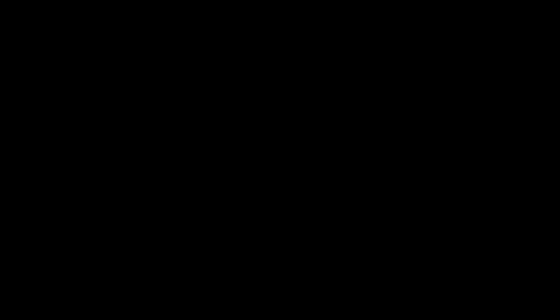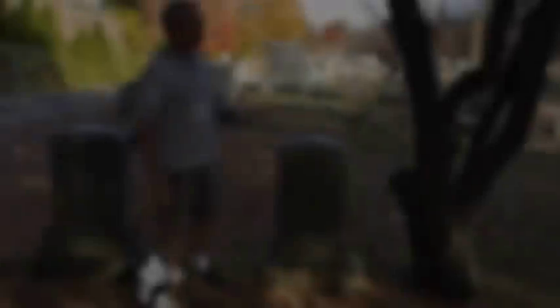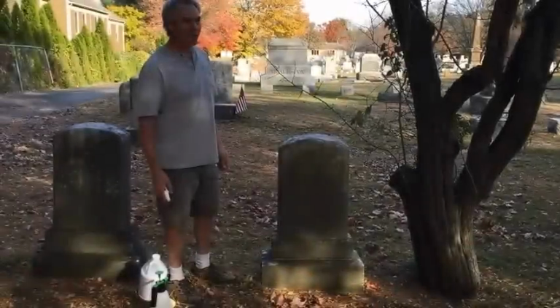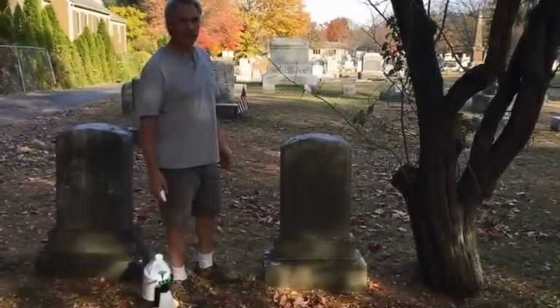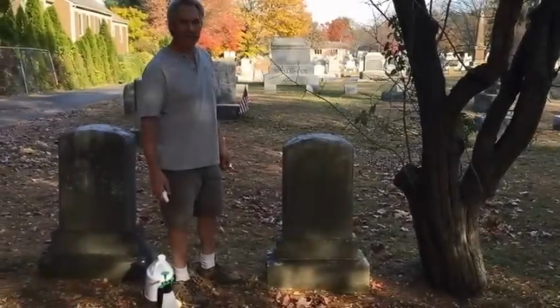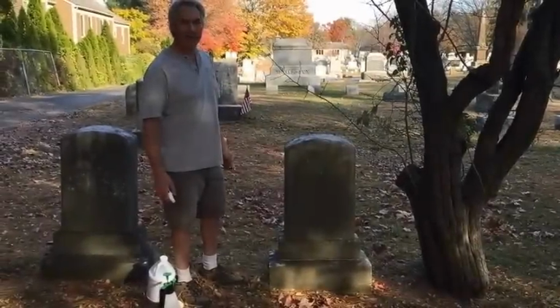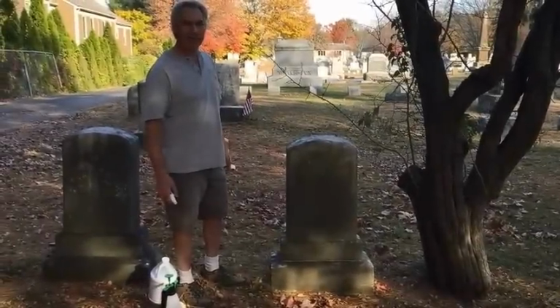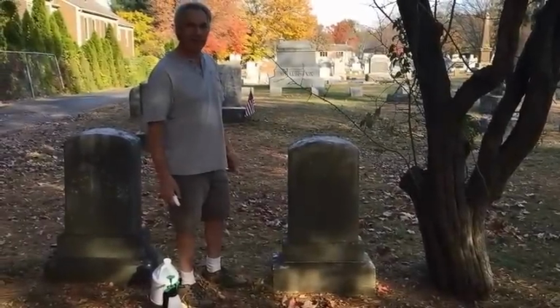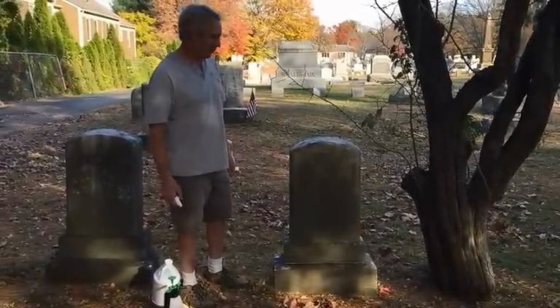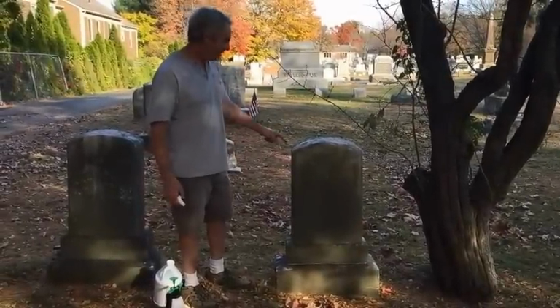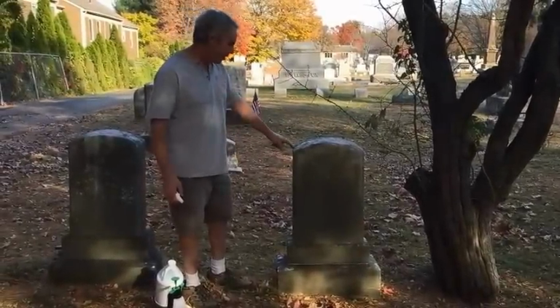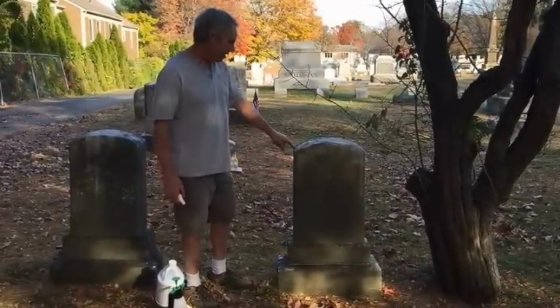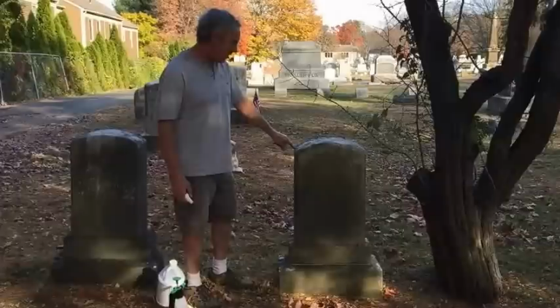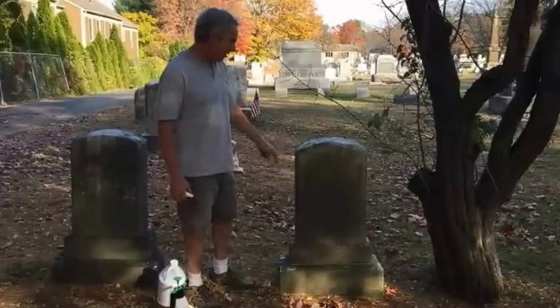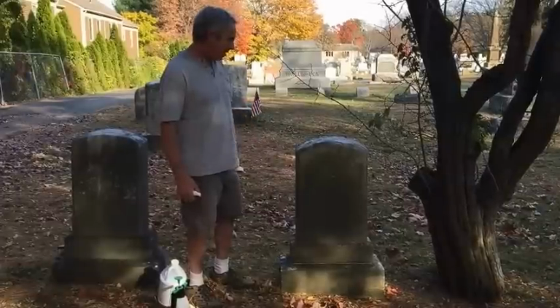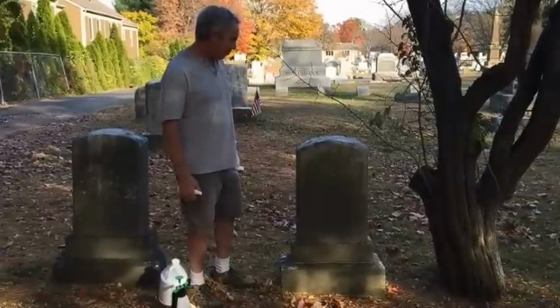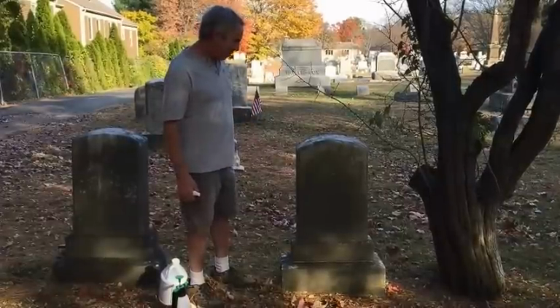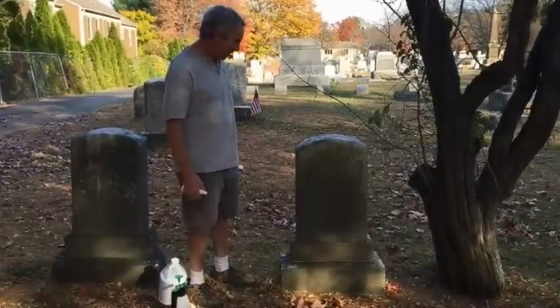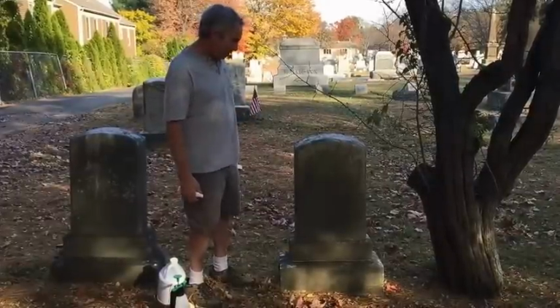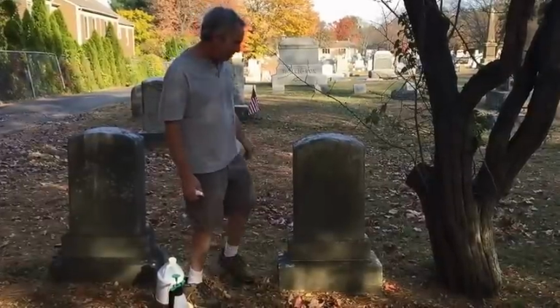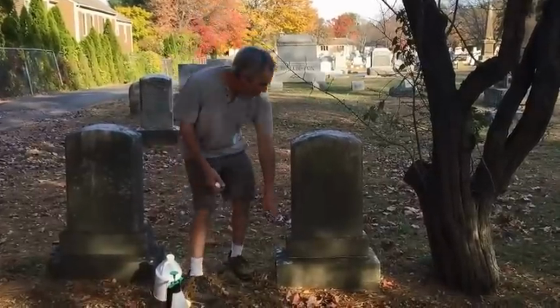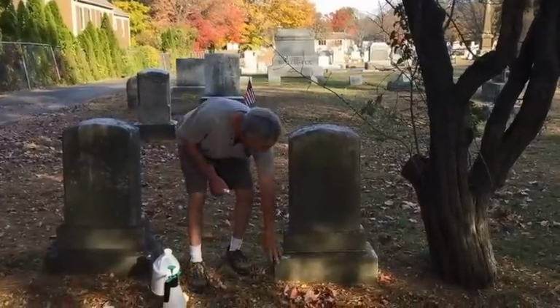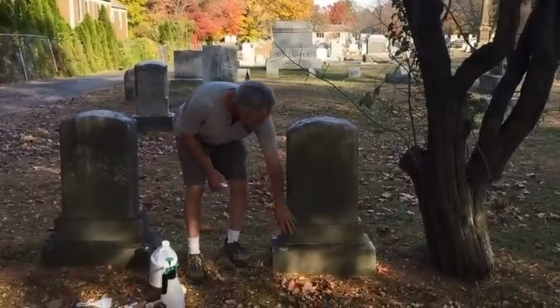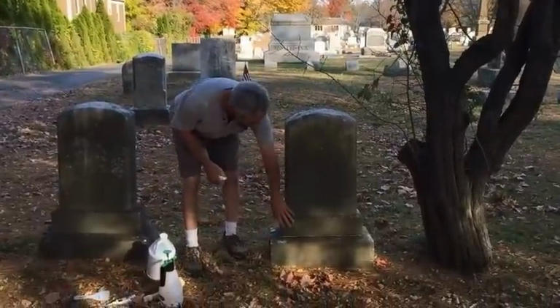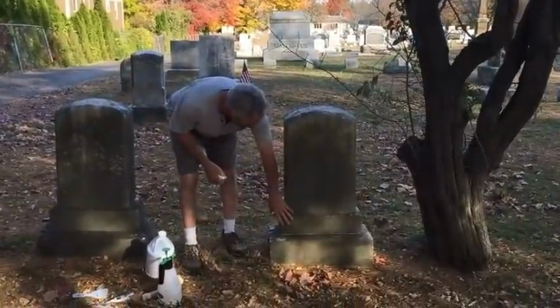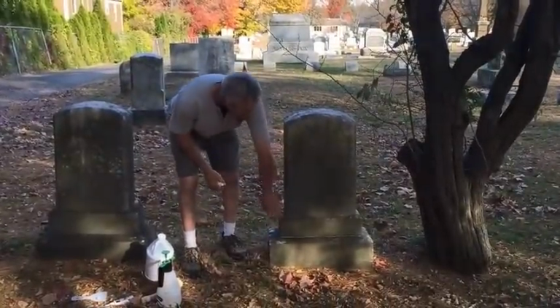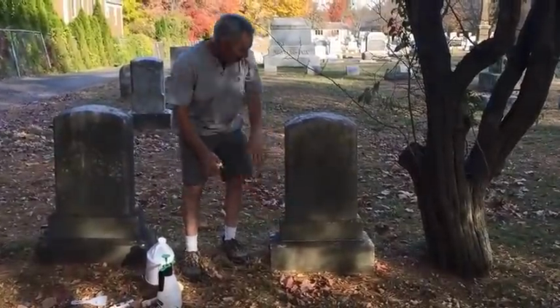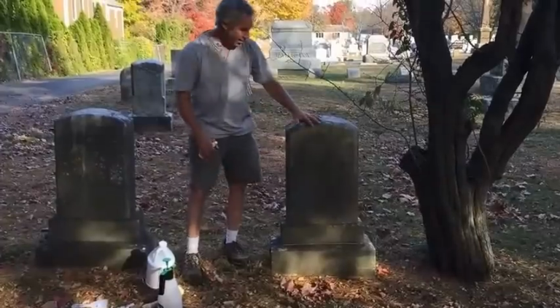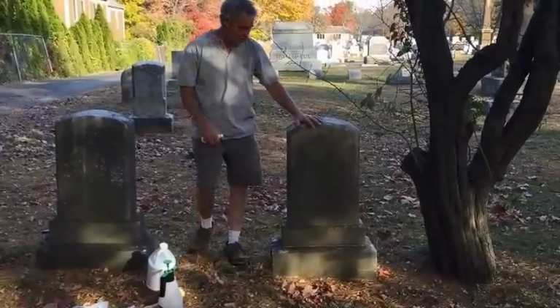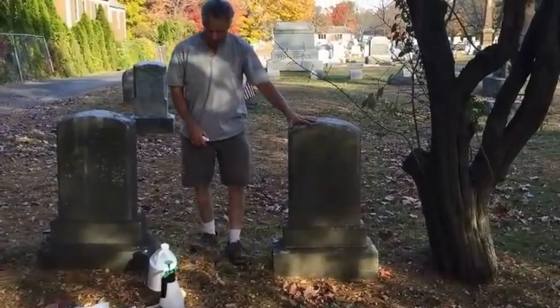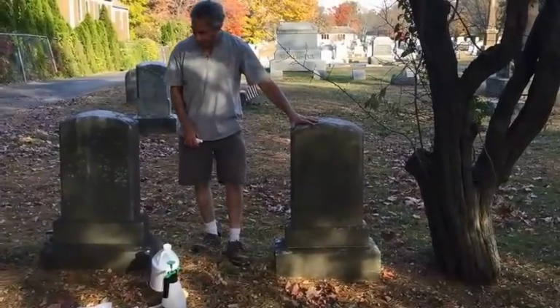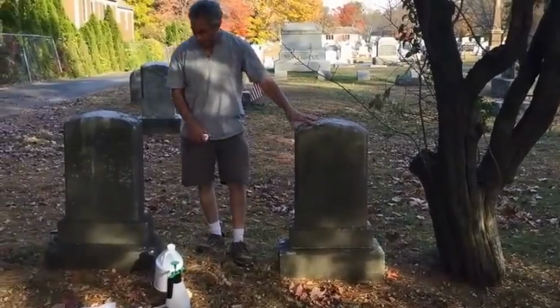So here we are in St. James Cemetery in Glastonbury, Connecticut. We're going to clean this marble monument, probably Vermont marble, three-piece: a lower base, an upper base, and a headstone — all marble.